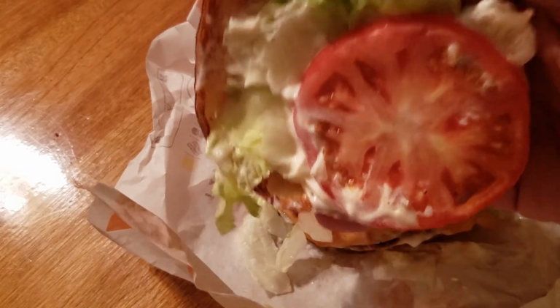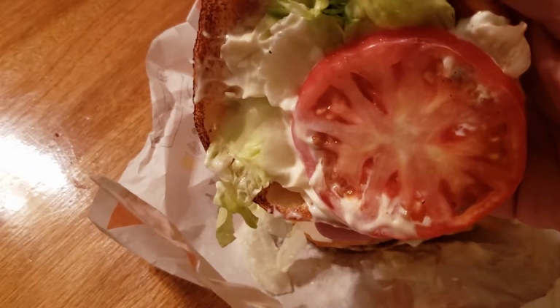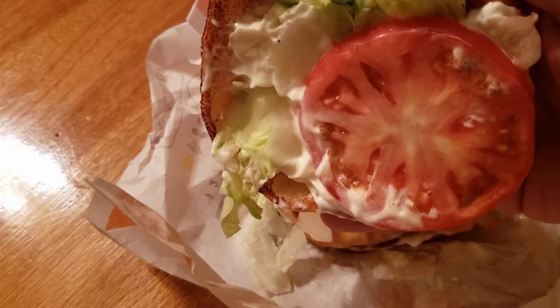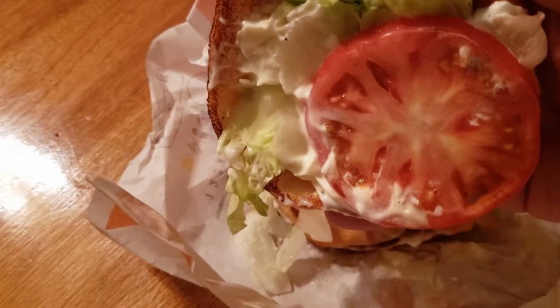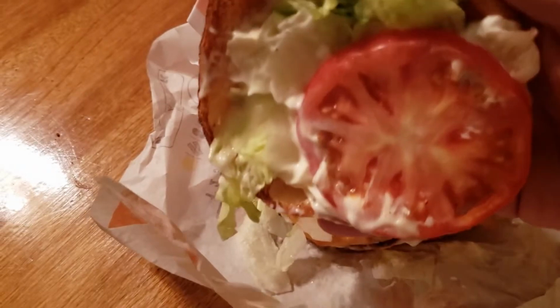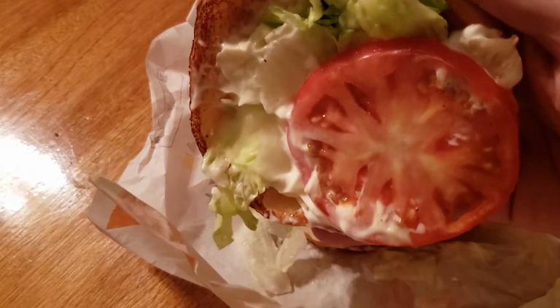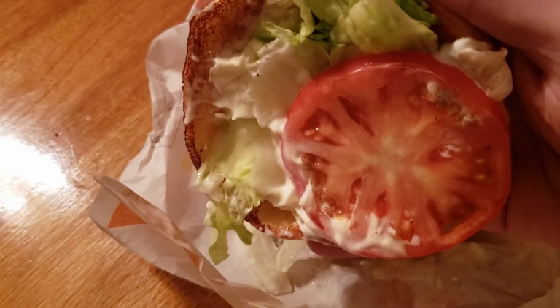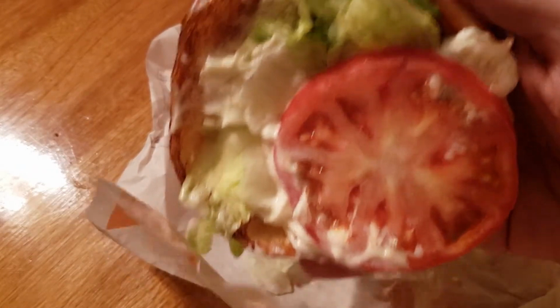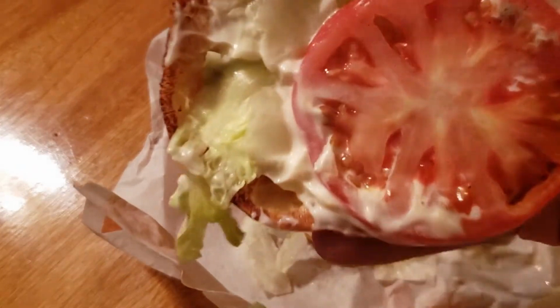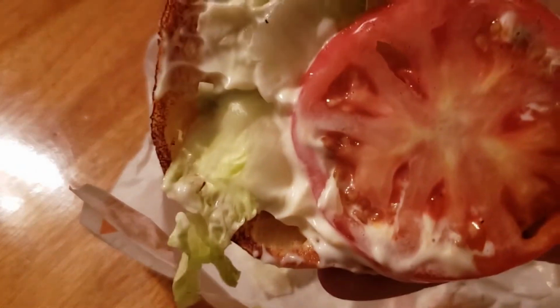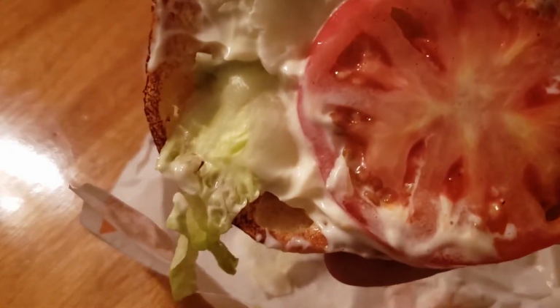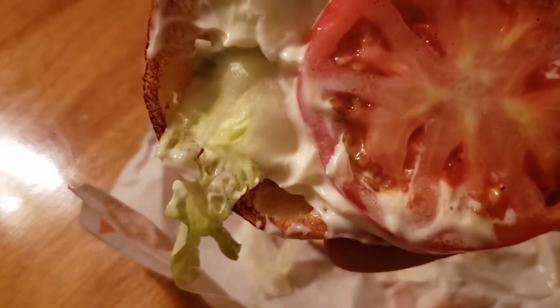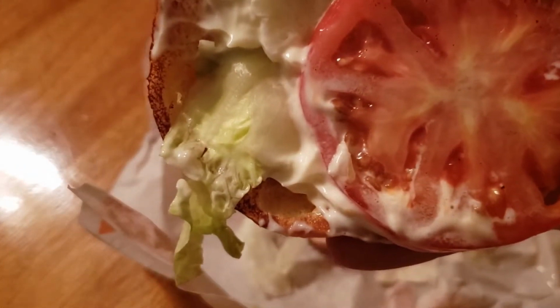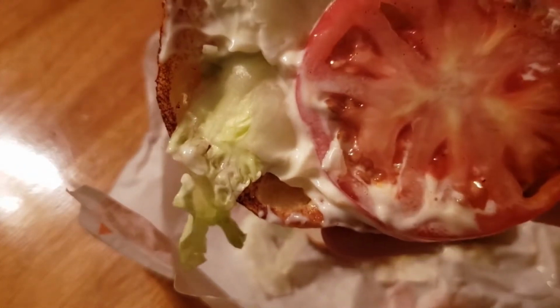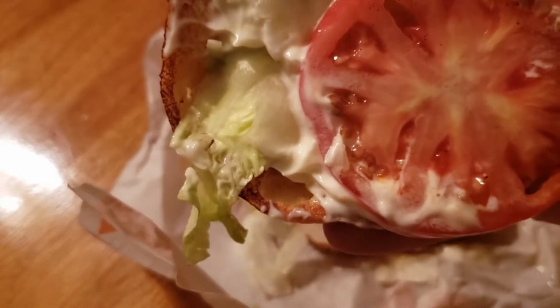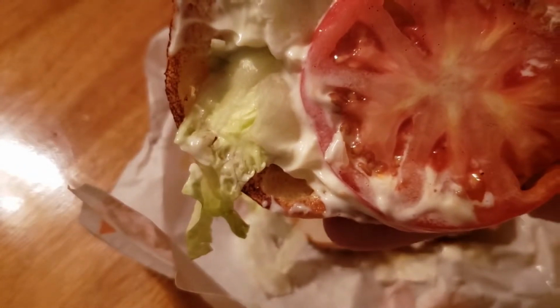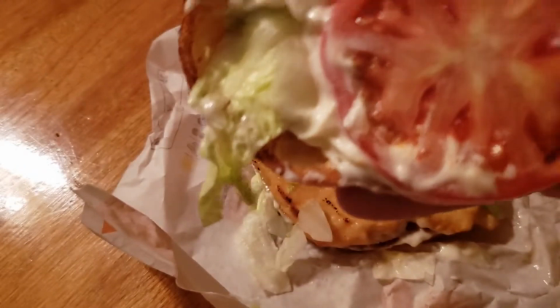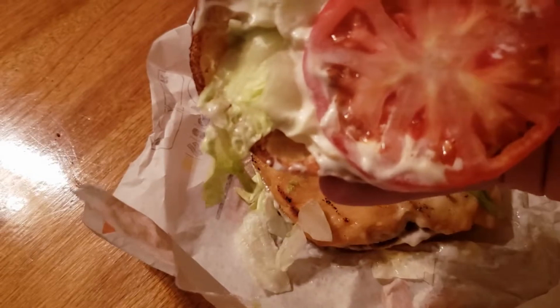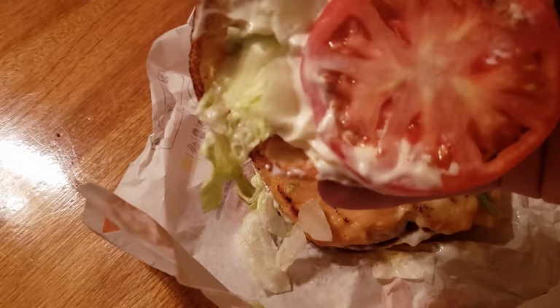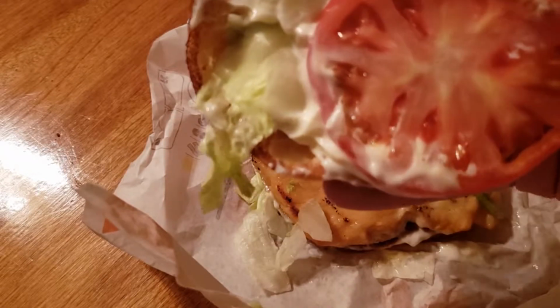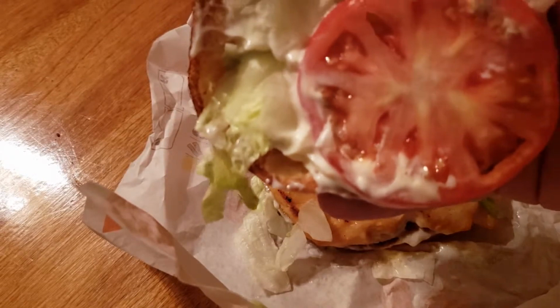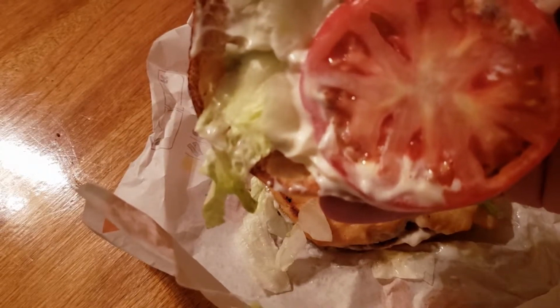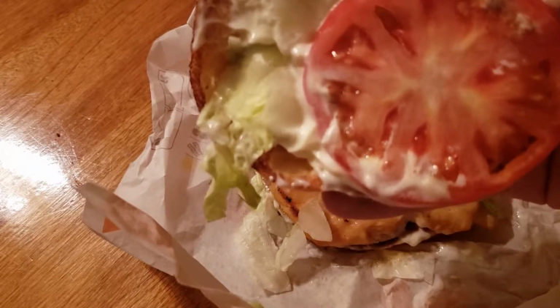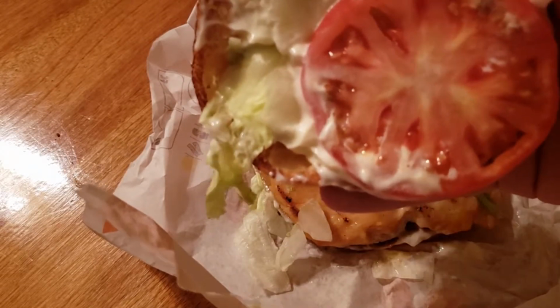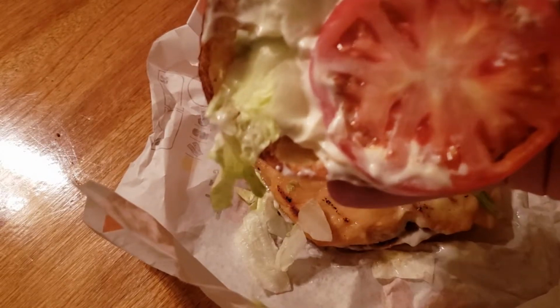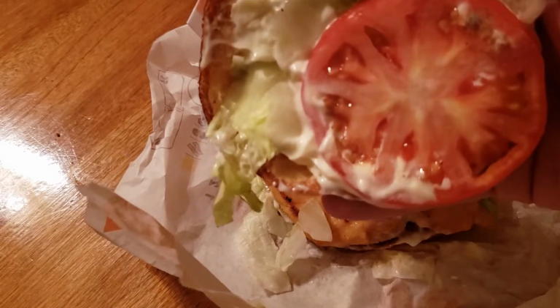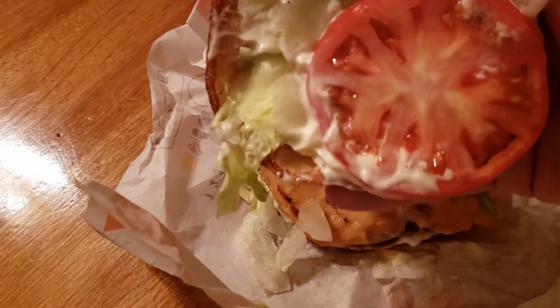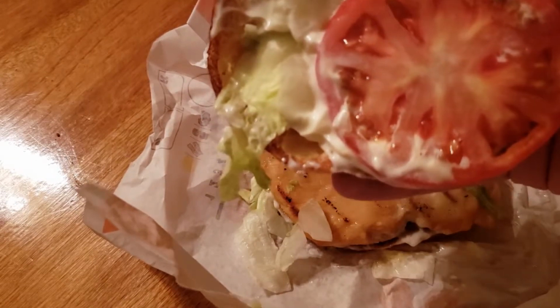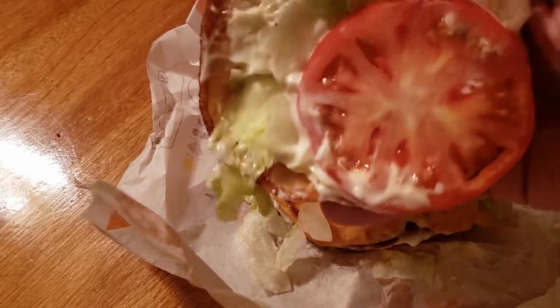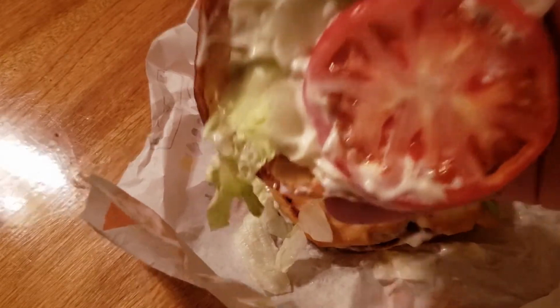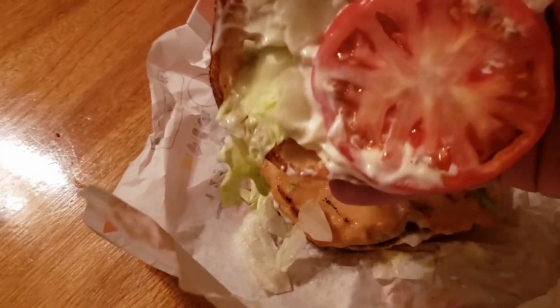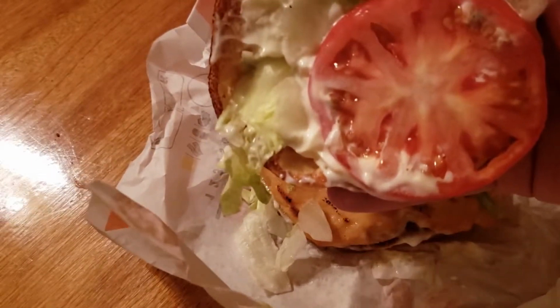I don't know what they did, but this looks like mayonnaise. Can everyone see that? That's mayonnaise. I don't know what they did — unless it's supposed to be a honey mustard that looks like mayonnaise.